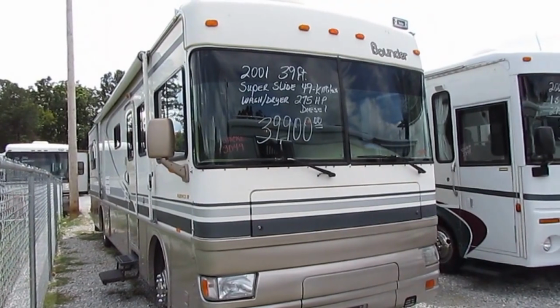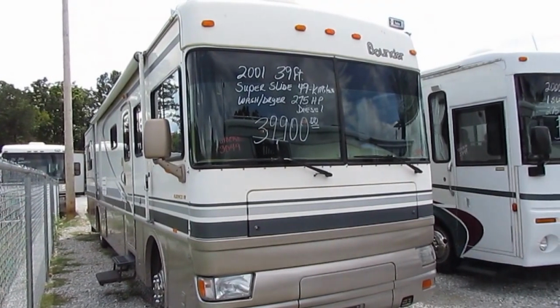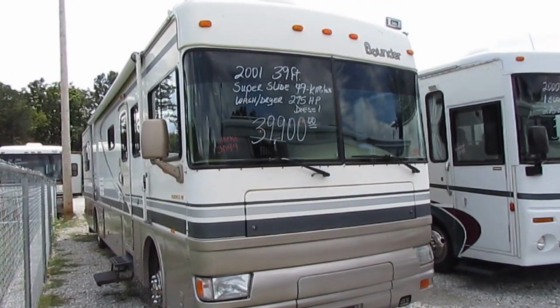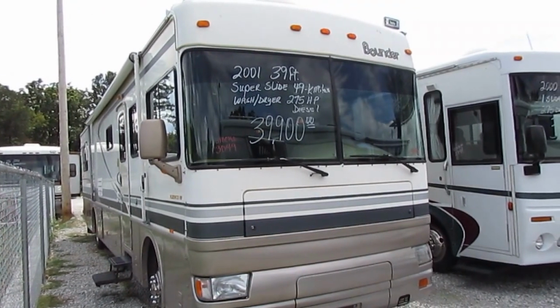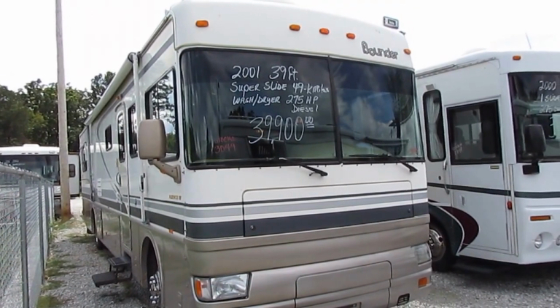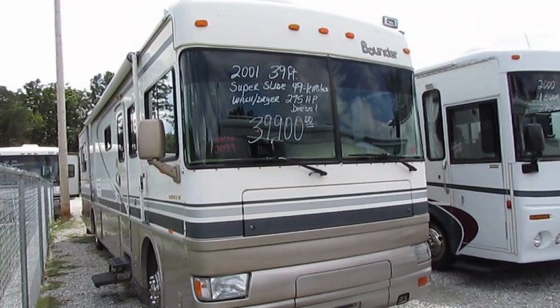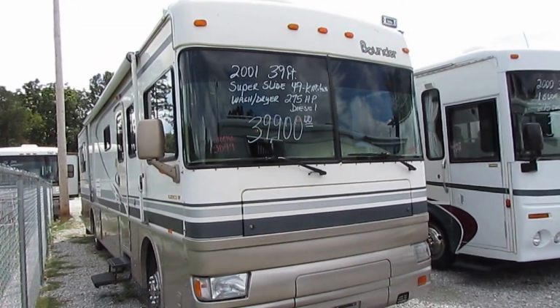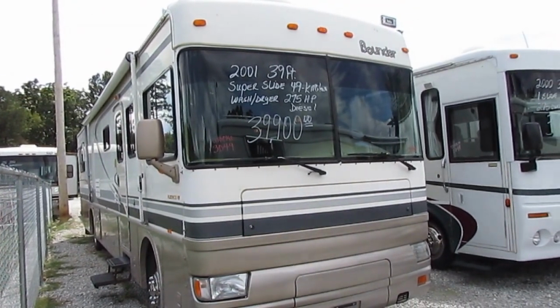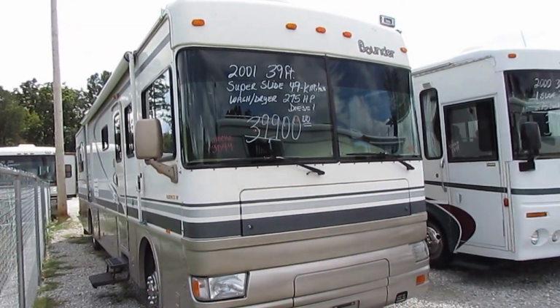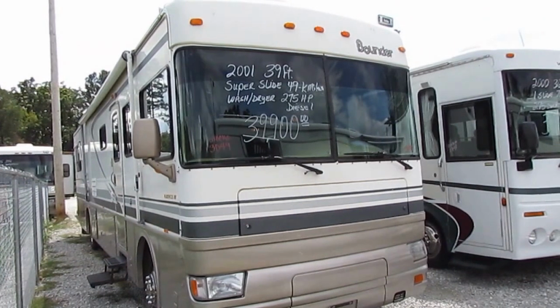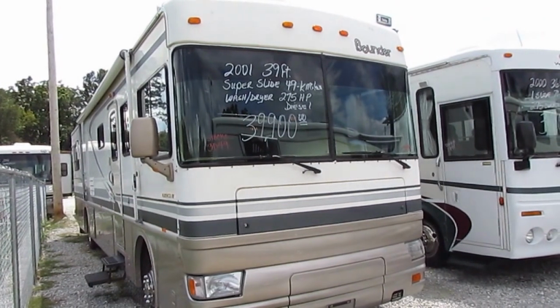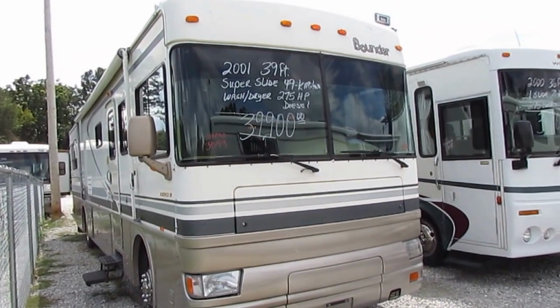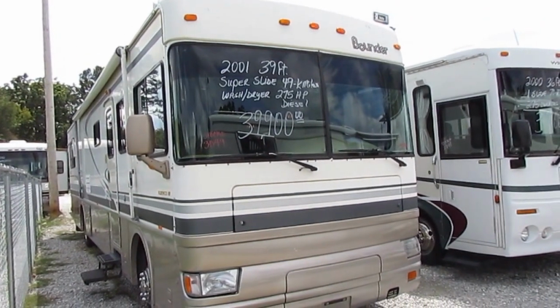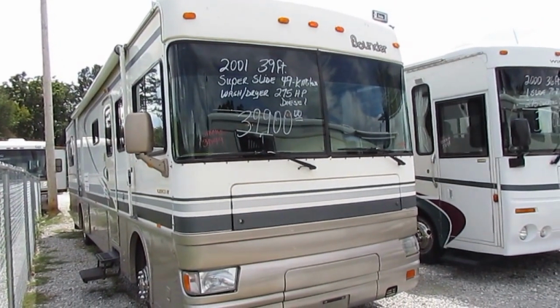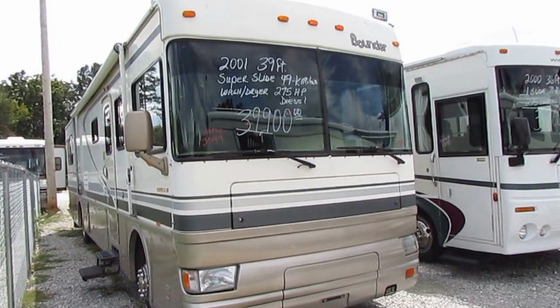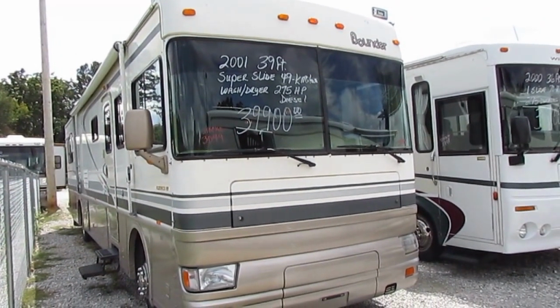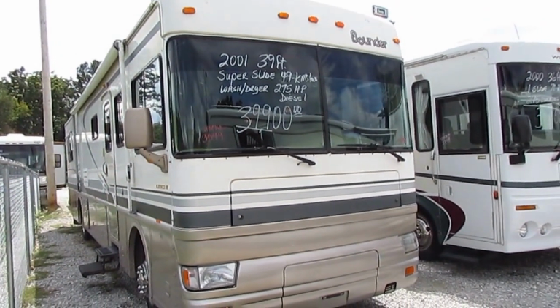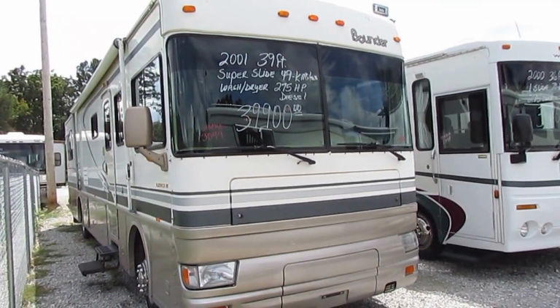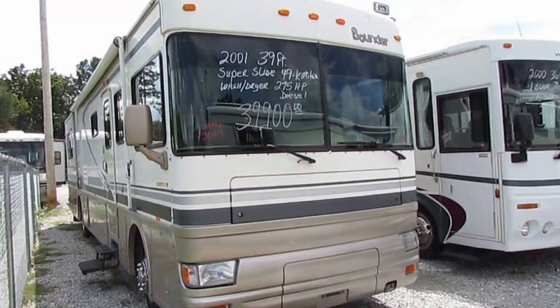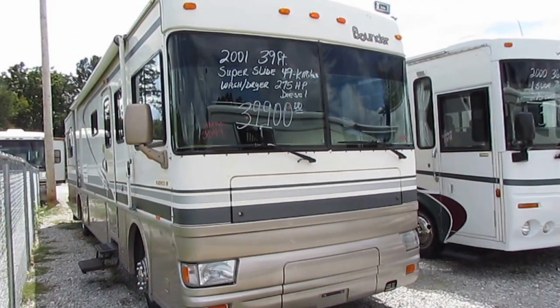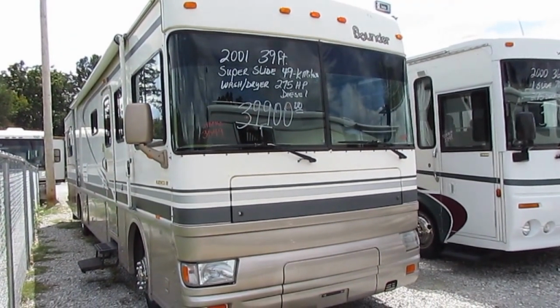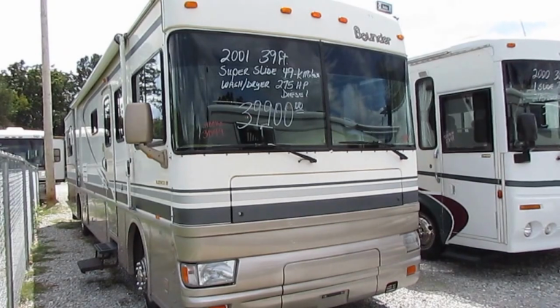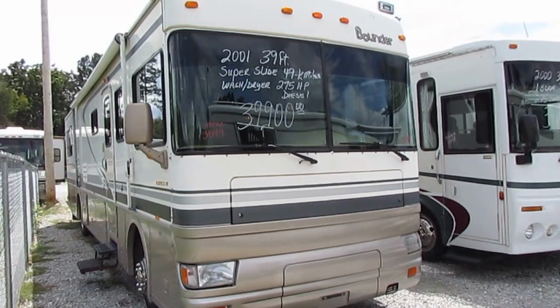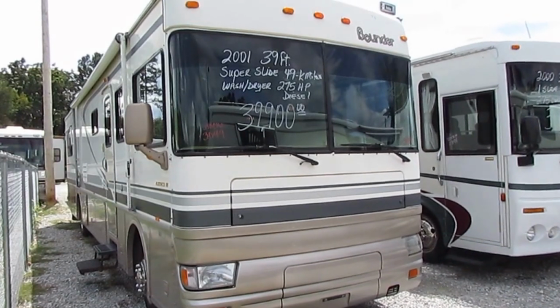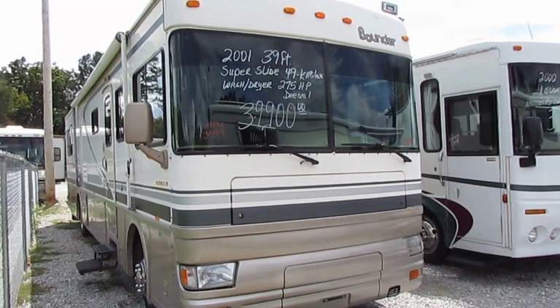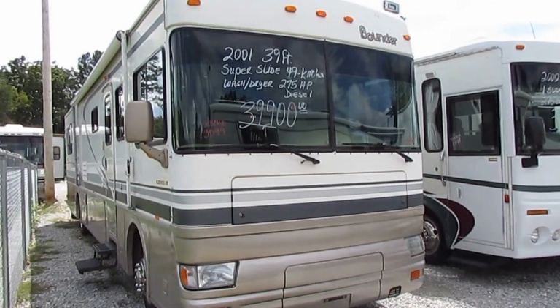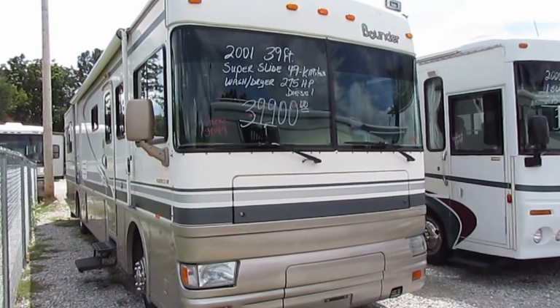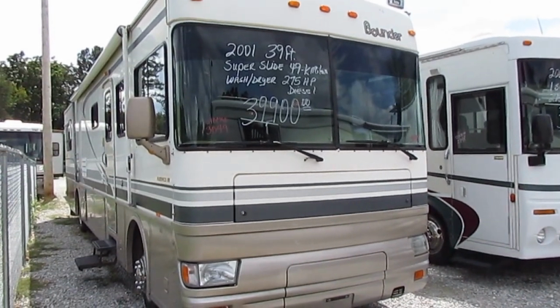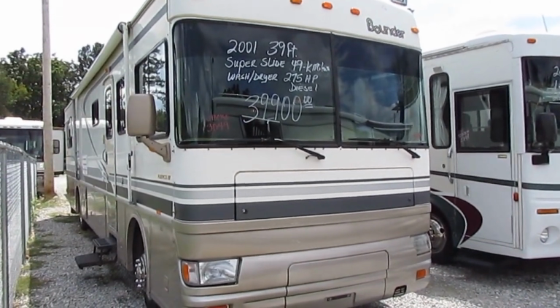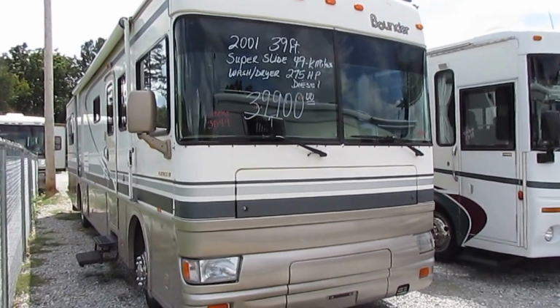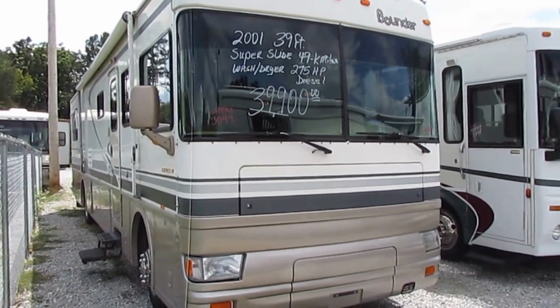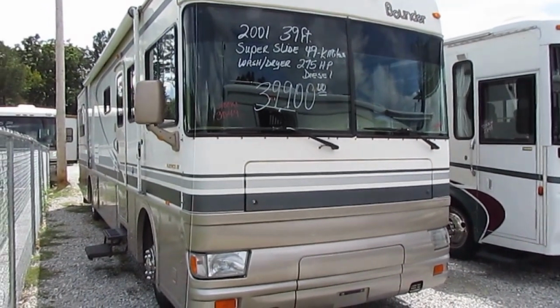Good afternoon folks. Big Bo here with another great Class A diesel motorhome value from Parkway RV Center. Today we're going to look at the best-selling motorhome of all time, and that is the Fleetwood Bounder.